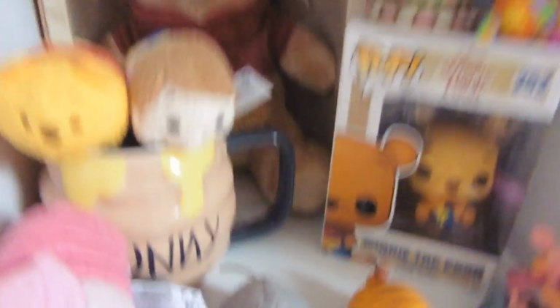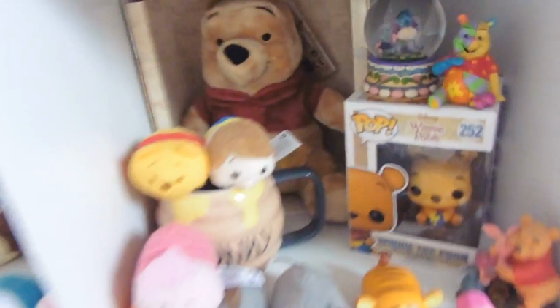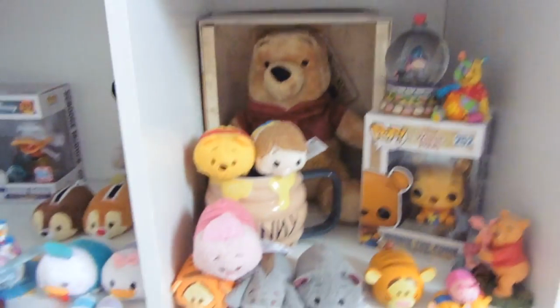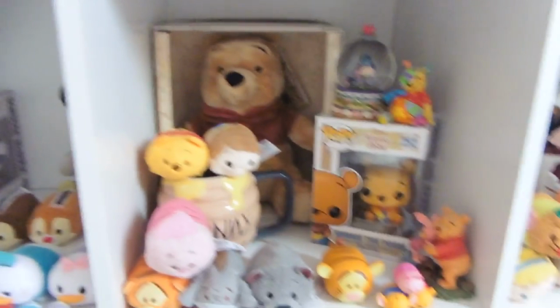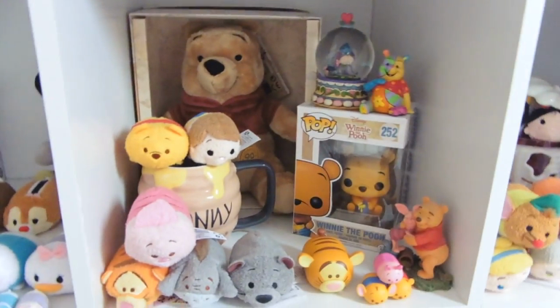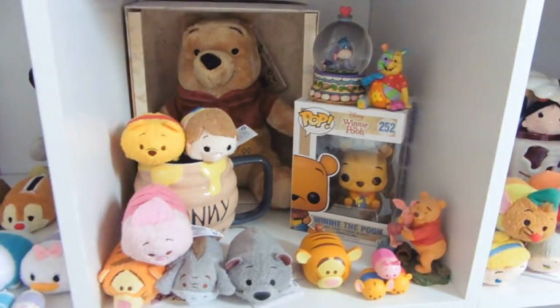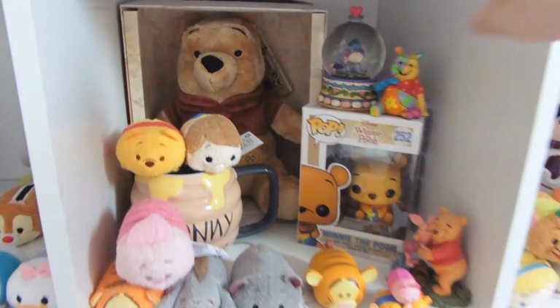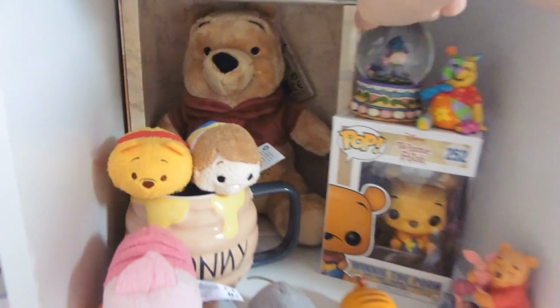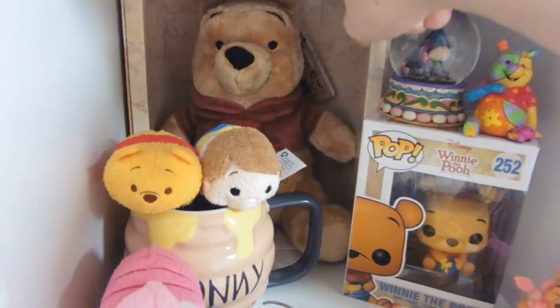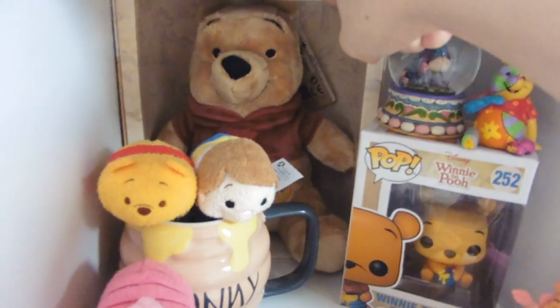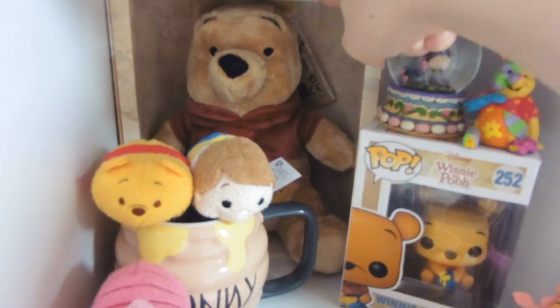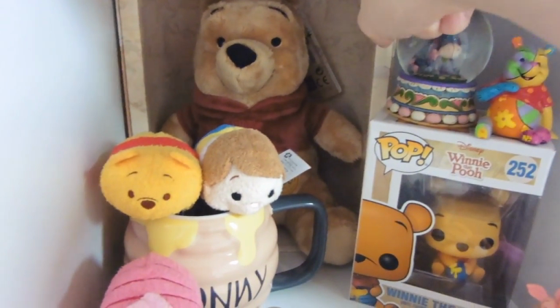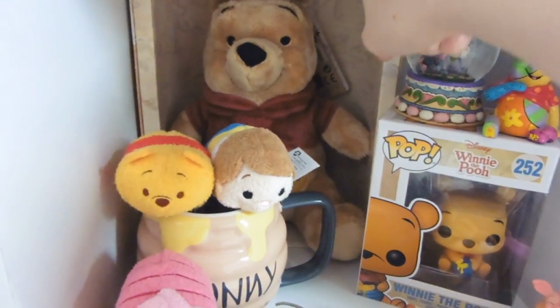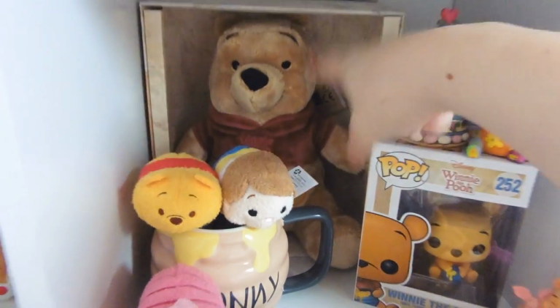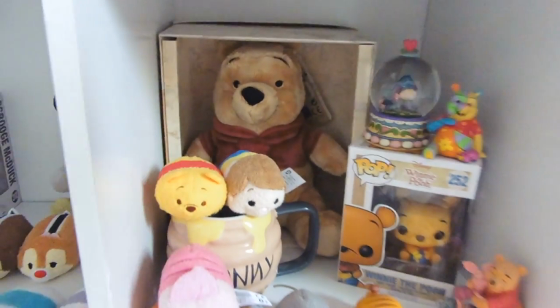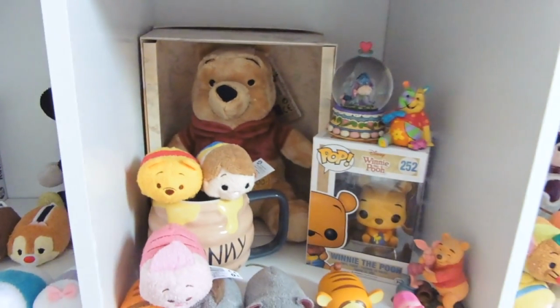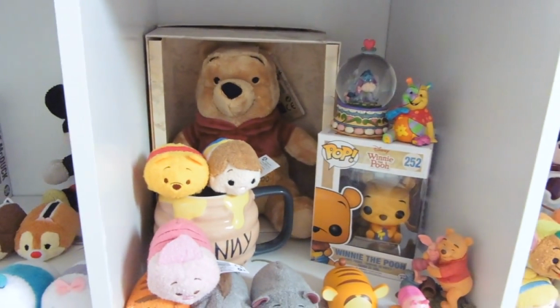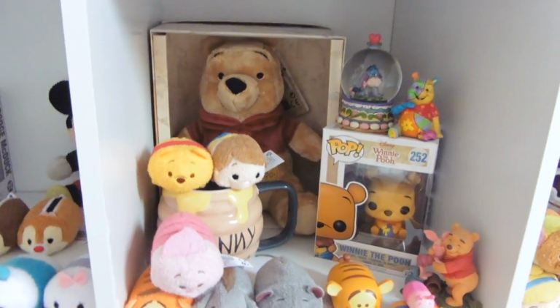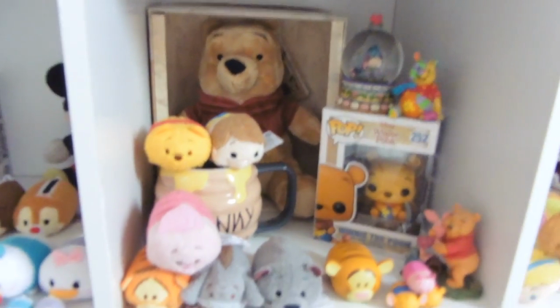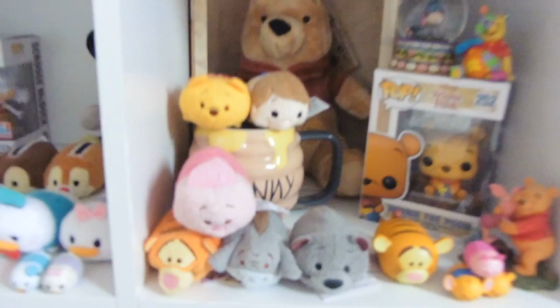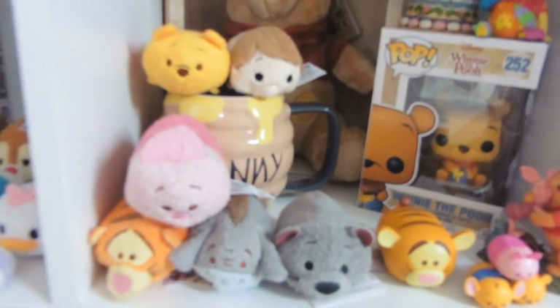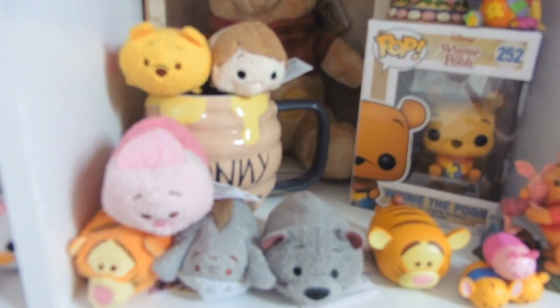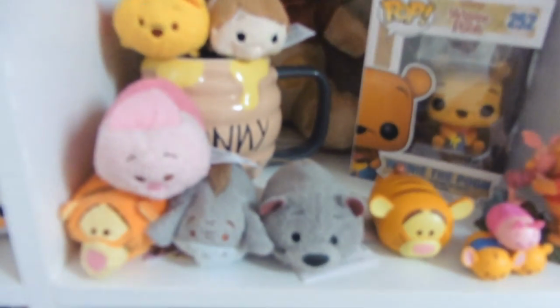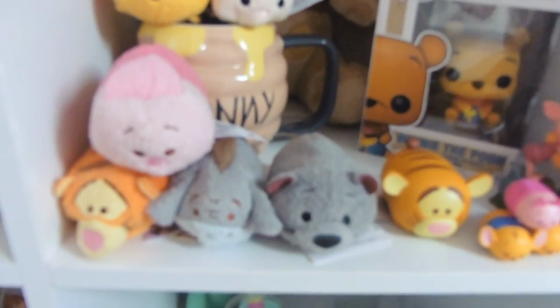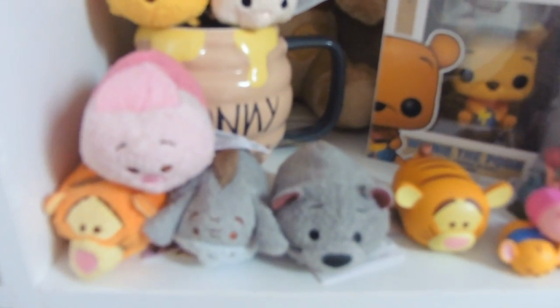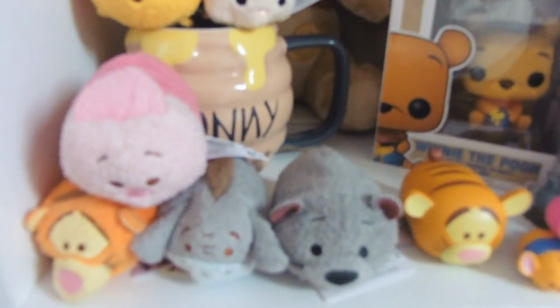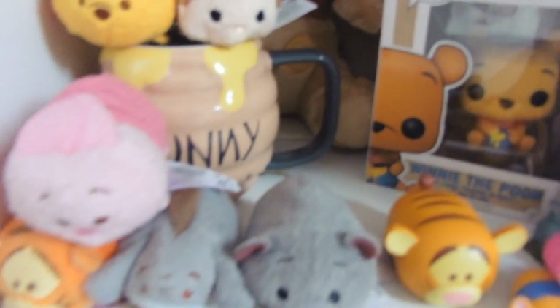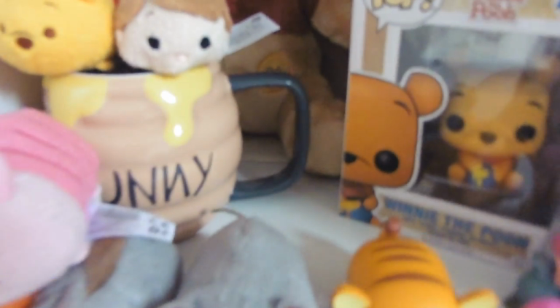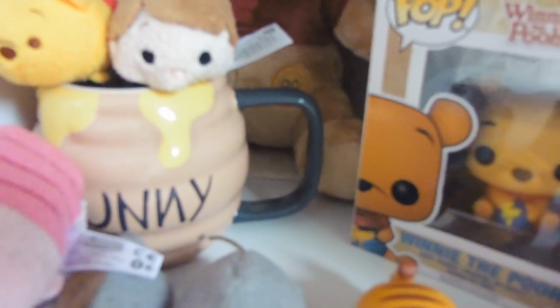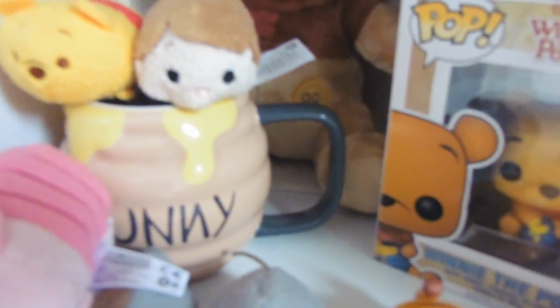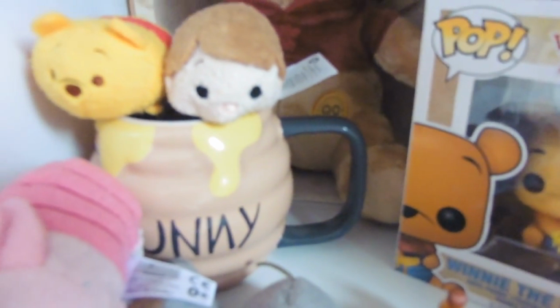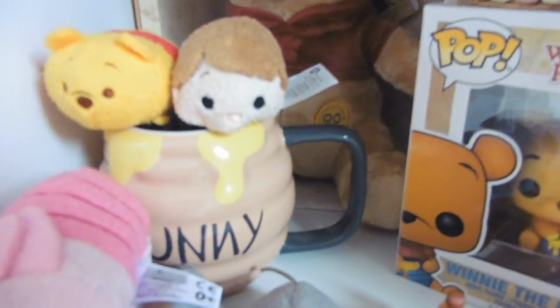And then I've got my Winnie the Pooh shelf. This is the 90th anniversary Pooh Bear that was available at Clinton's. I then got more Tsum Tsums and my honeypot mug from the Disney store.